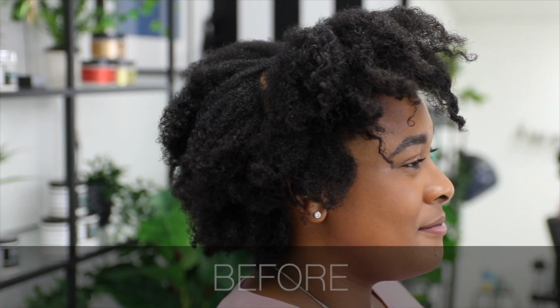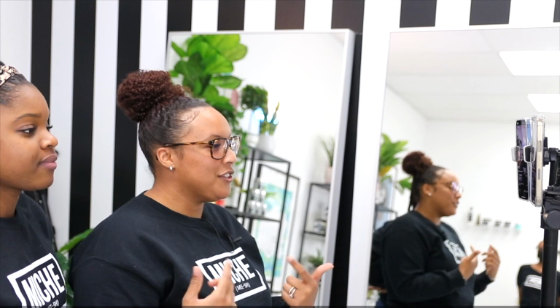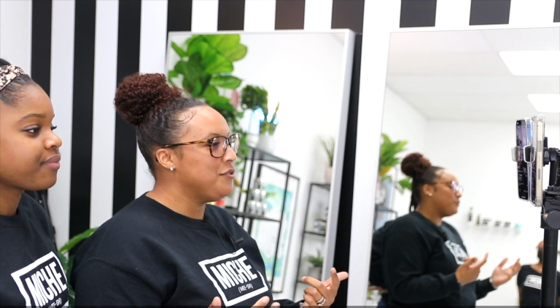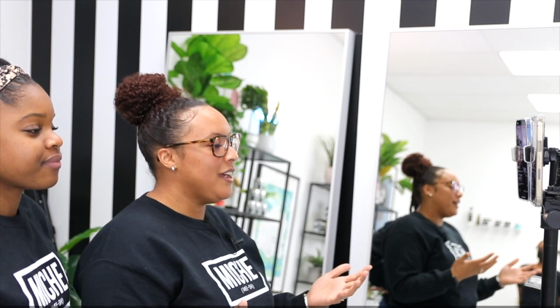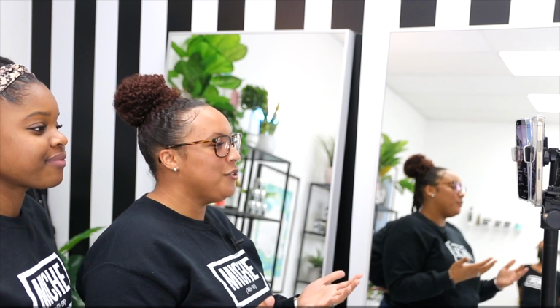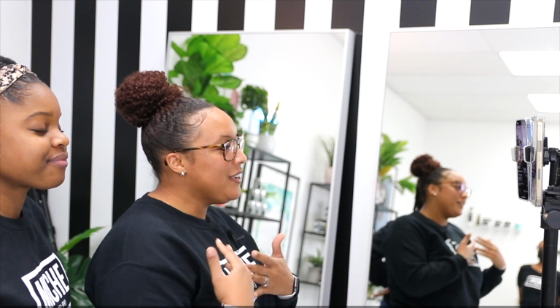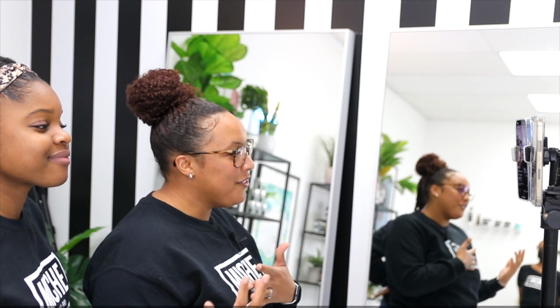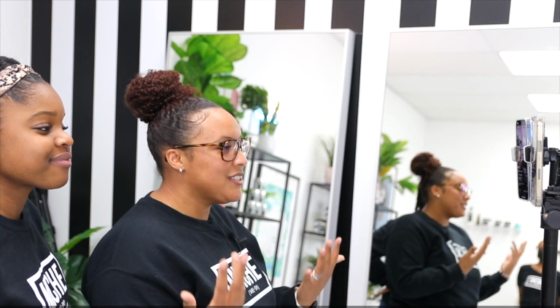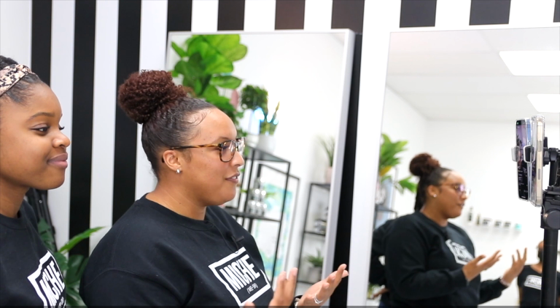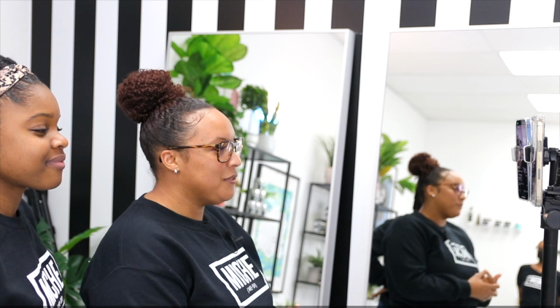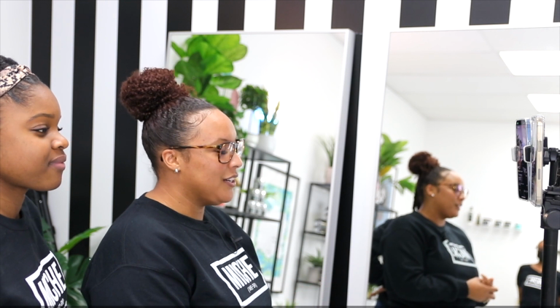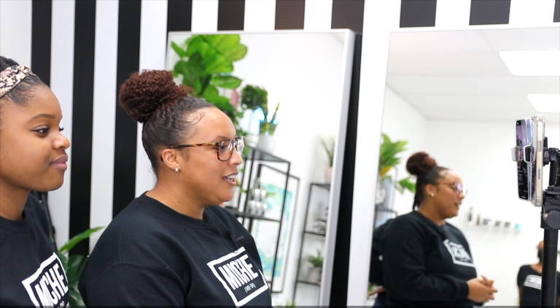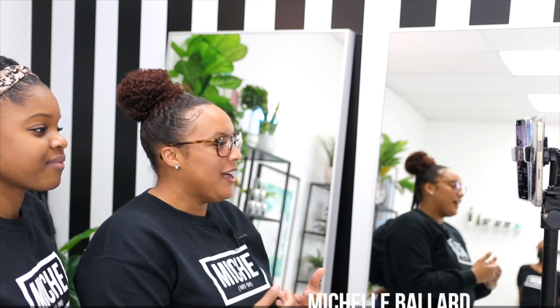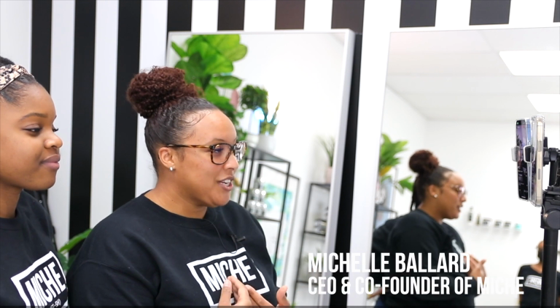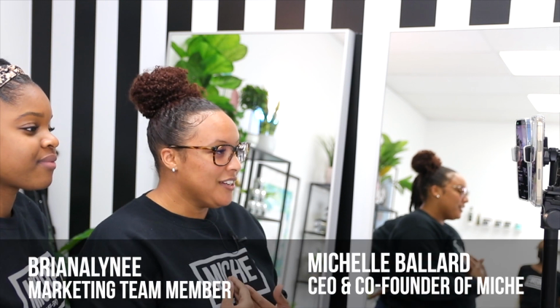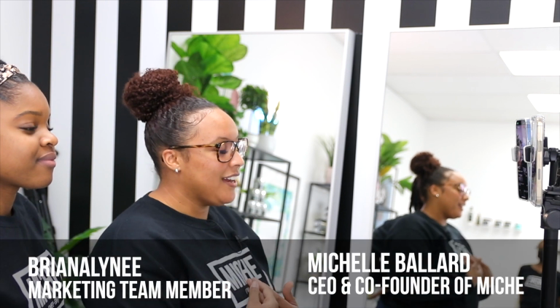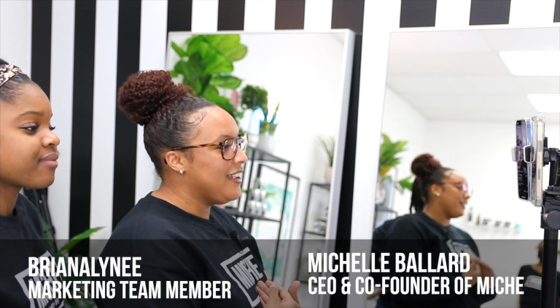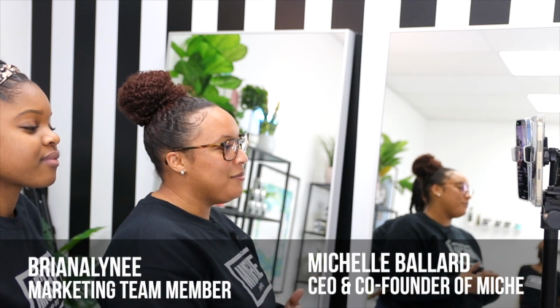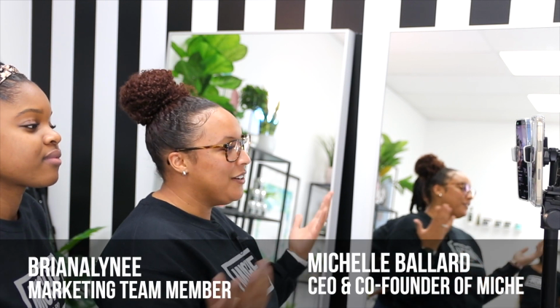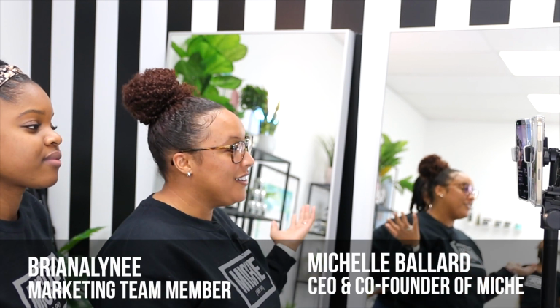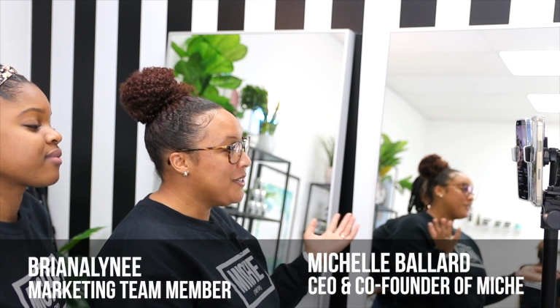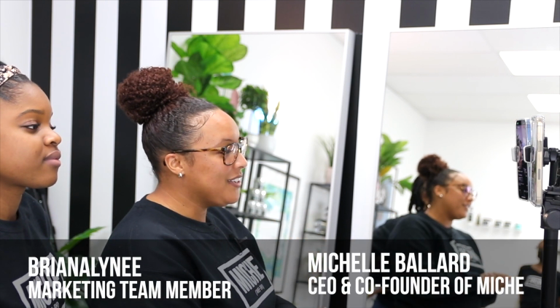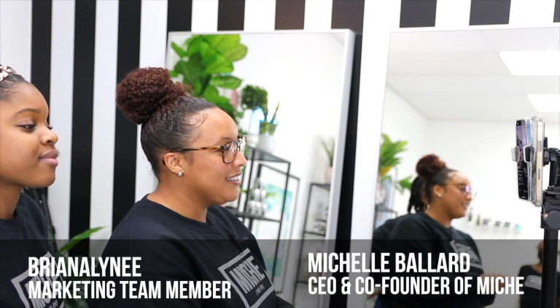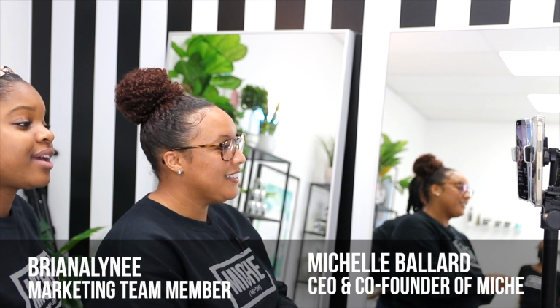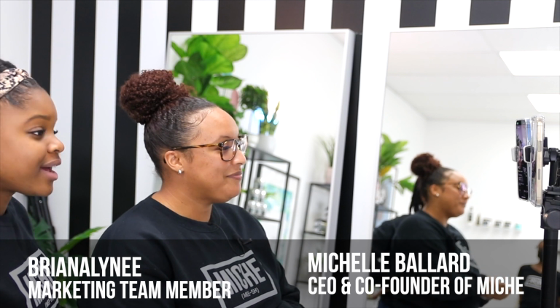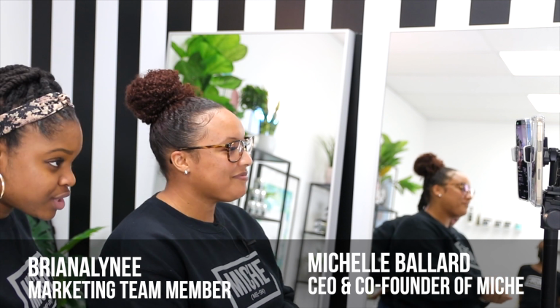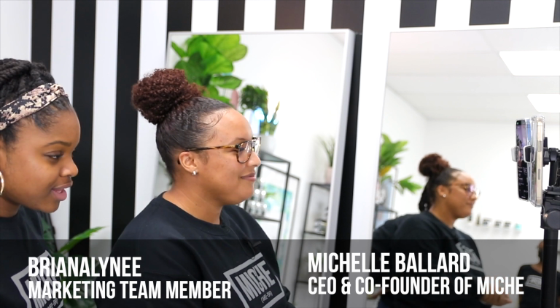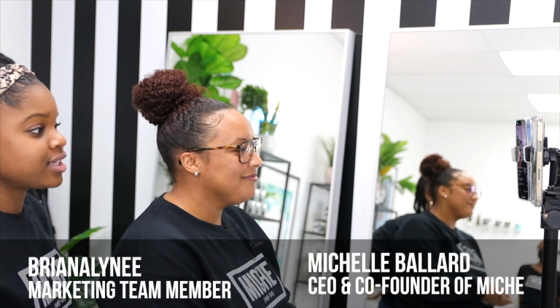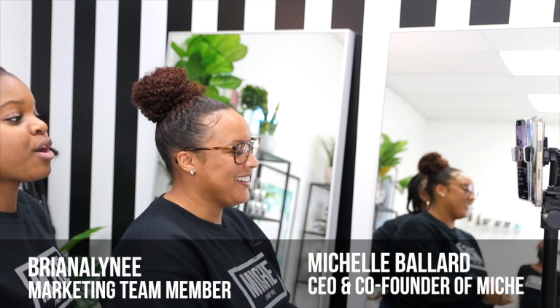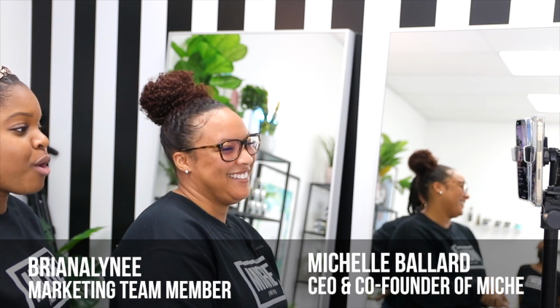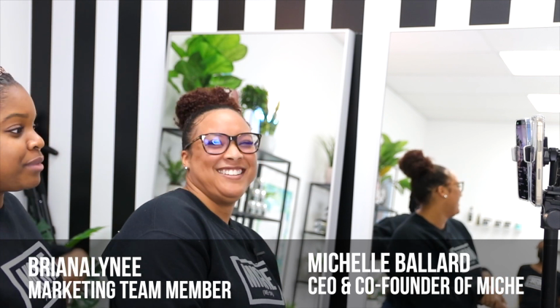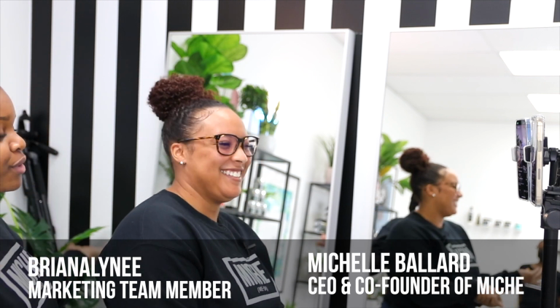For those of you who do not know who we are, you've never seen our face before — I'm Michelle, and I am the owner of Miche Beauty. And I am Jonathan, the COO of Miche Beauty.